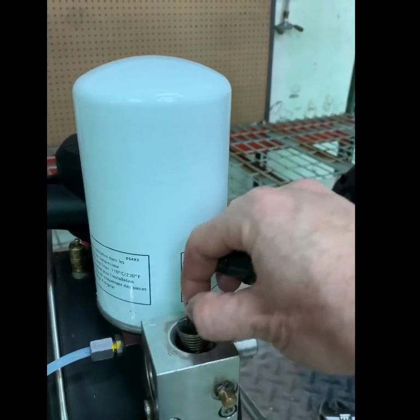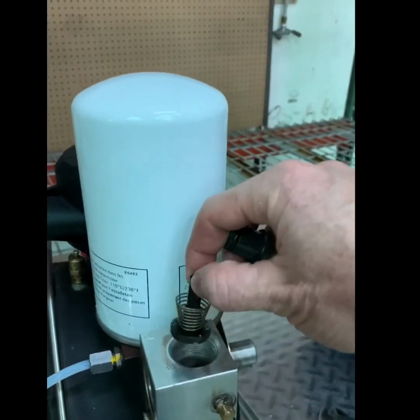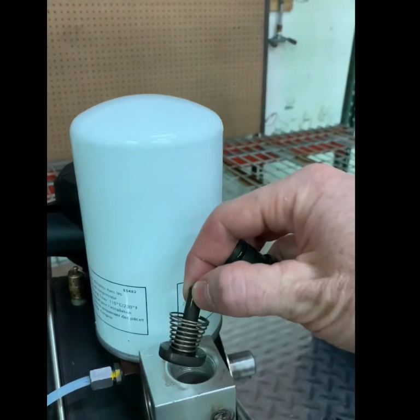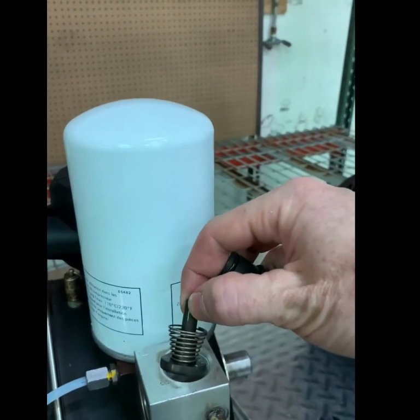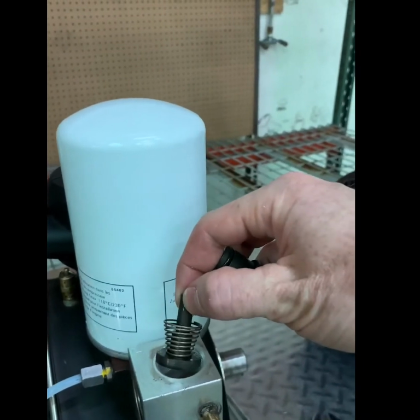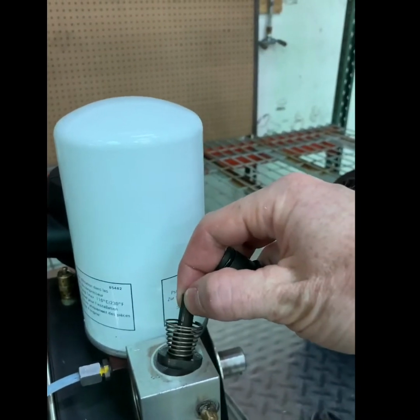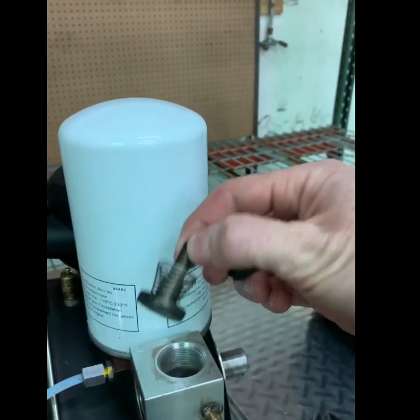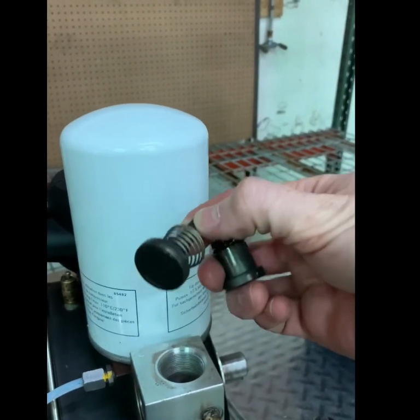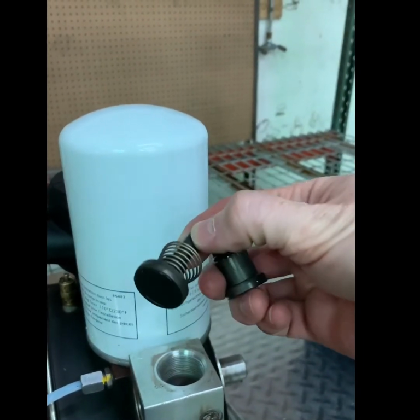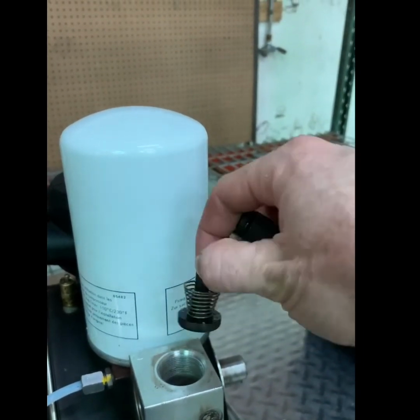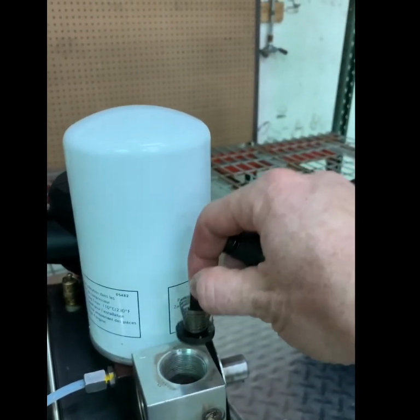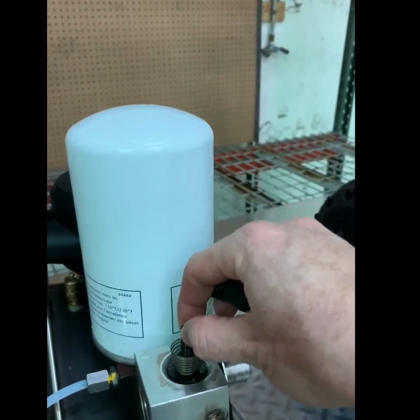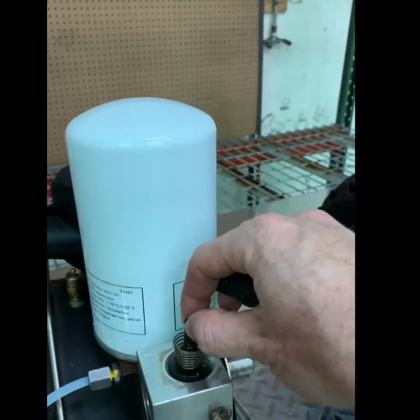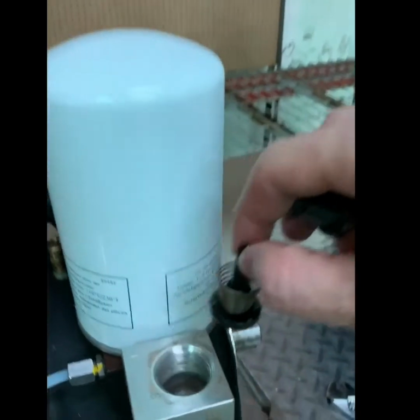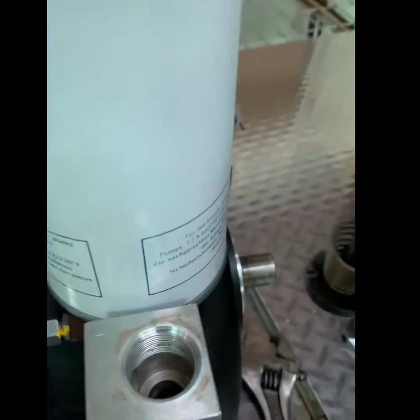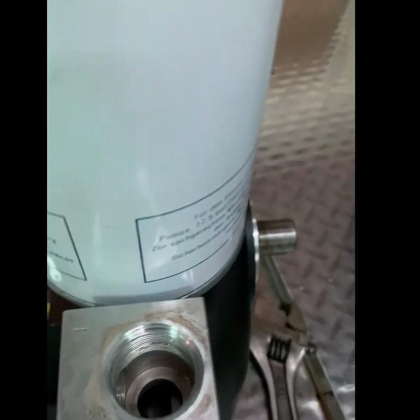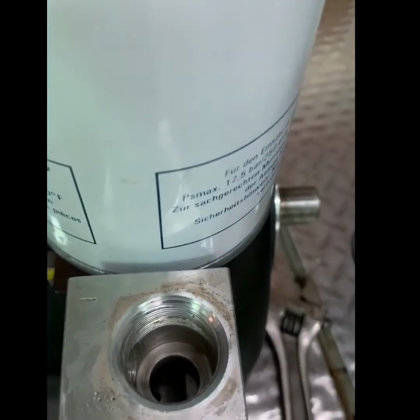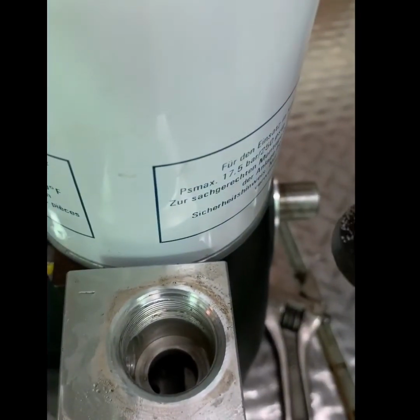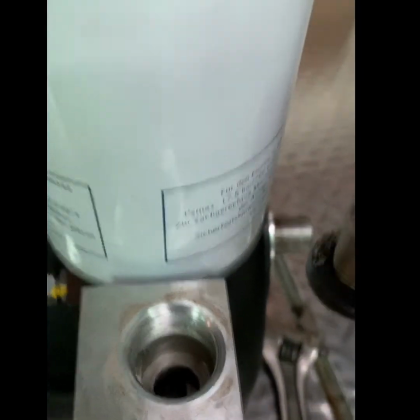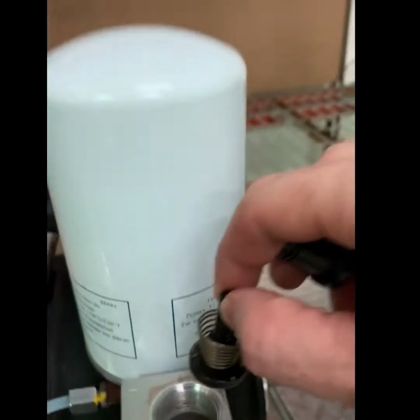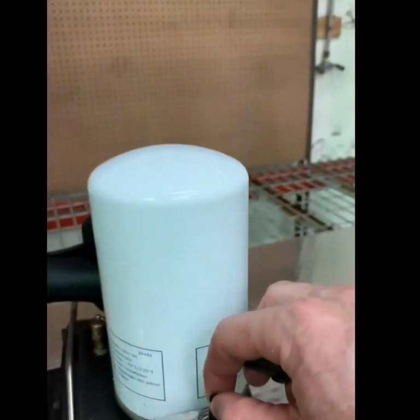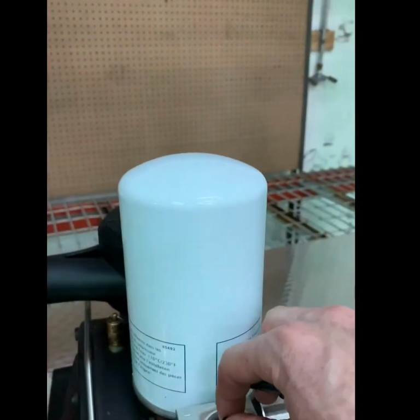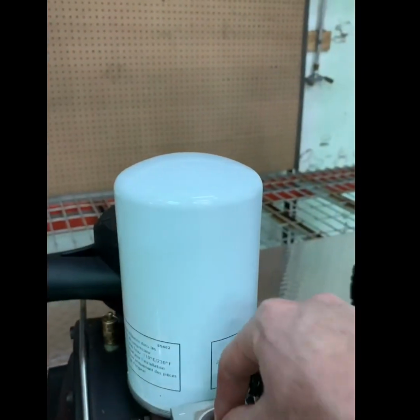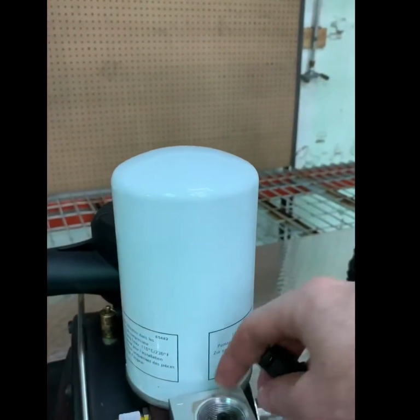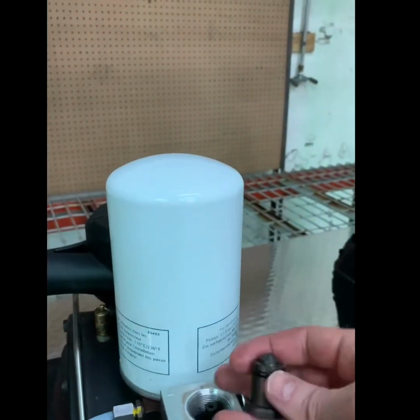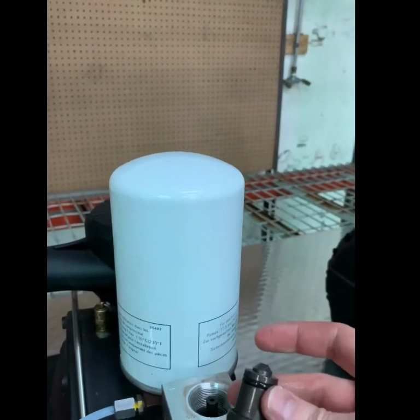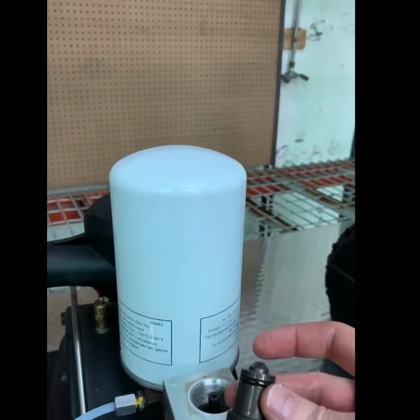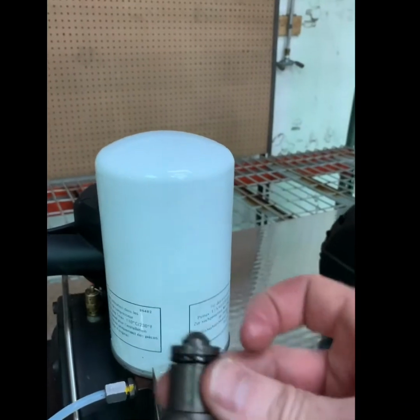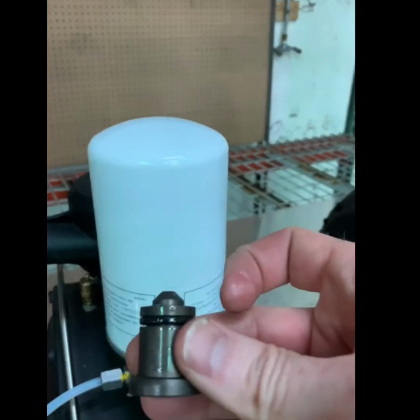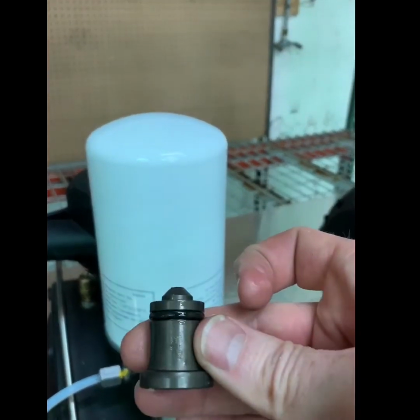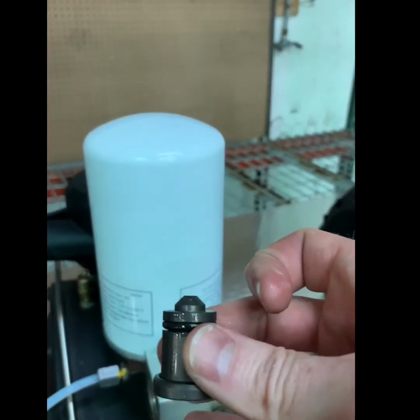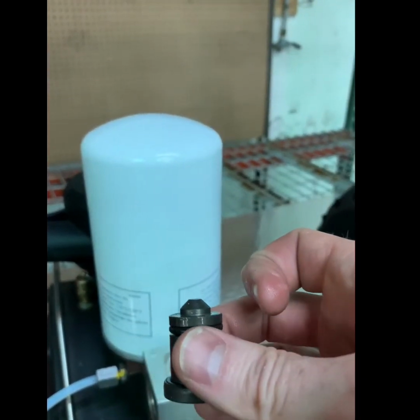You can now see the internals of the minimum pressure check valve. At this point you can either choose to rebuild or replace the valve, following the same steps to assemble the valve back together on the compressor.